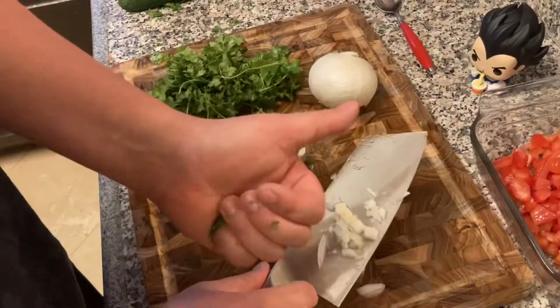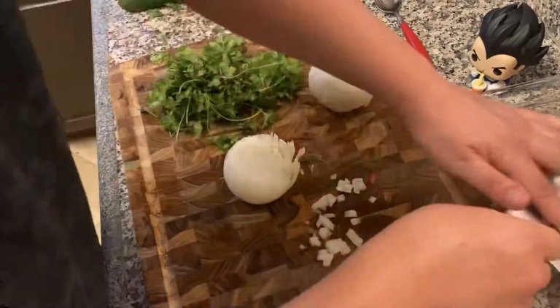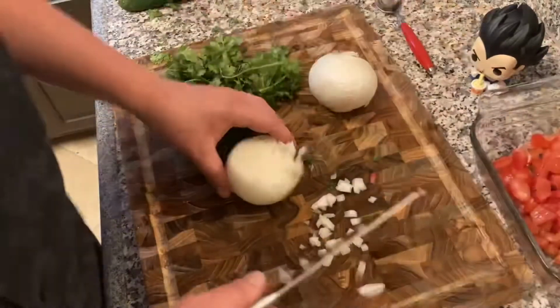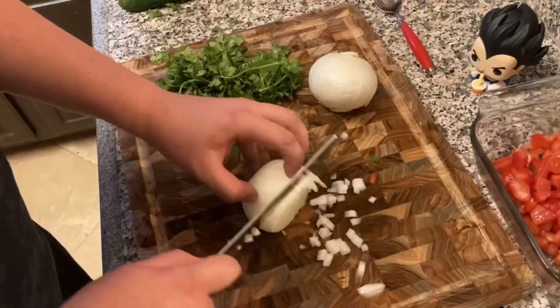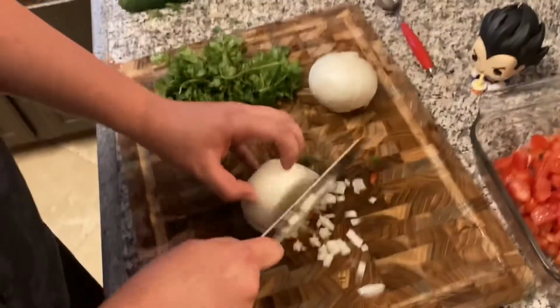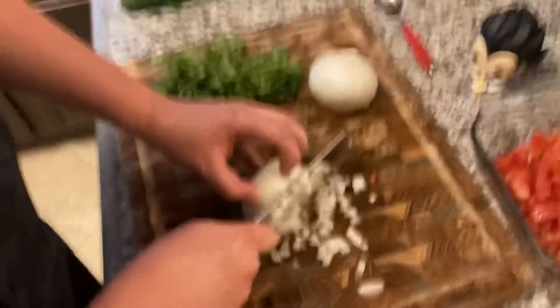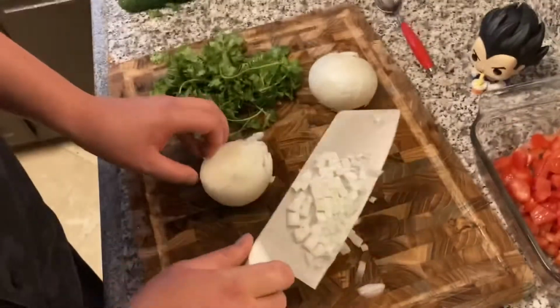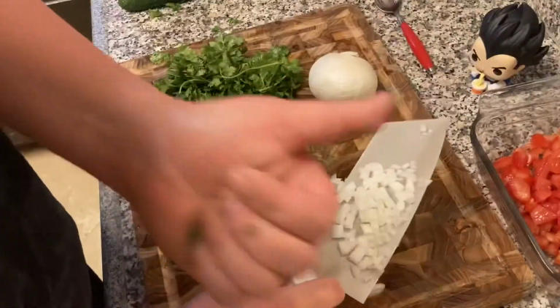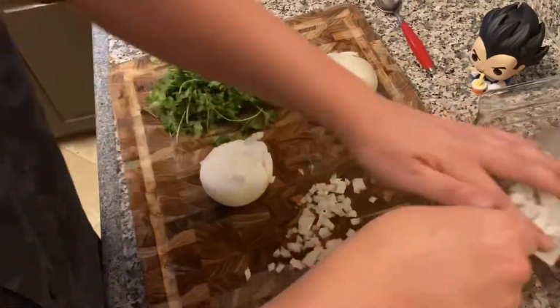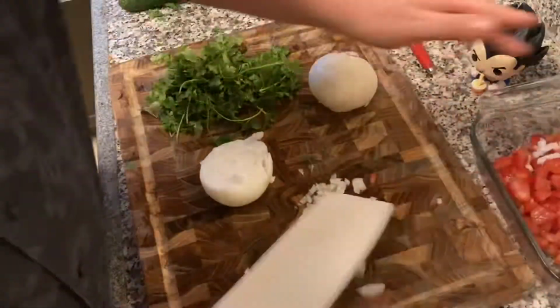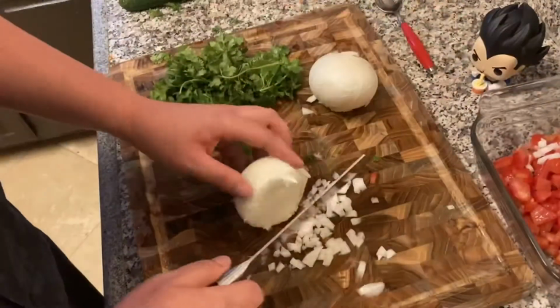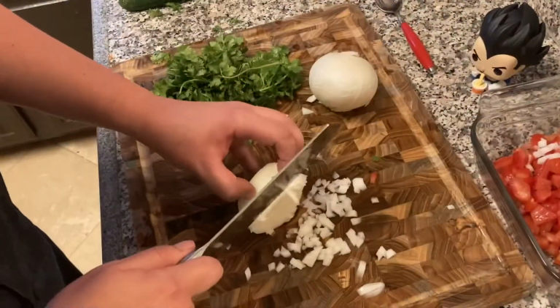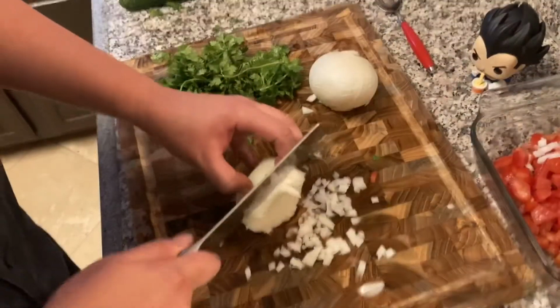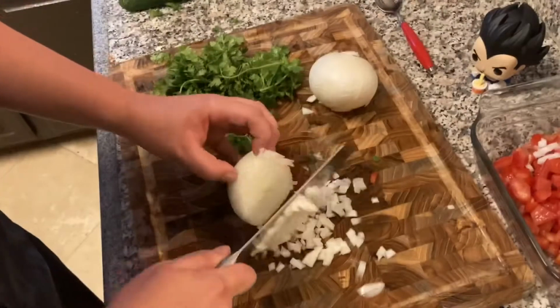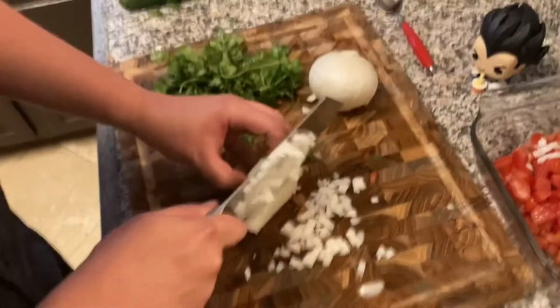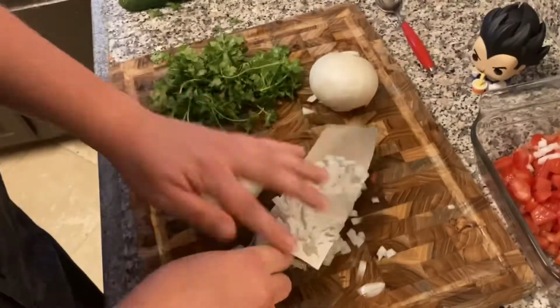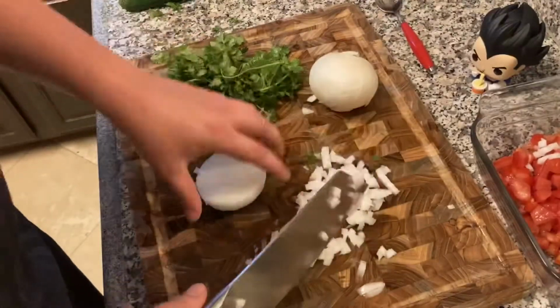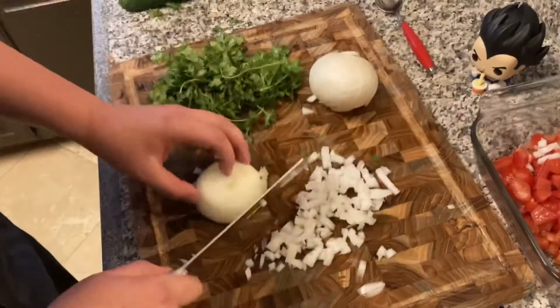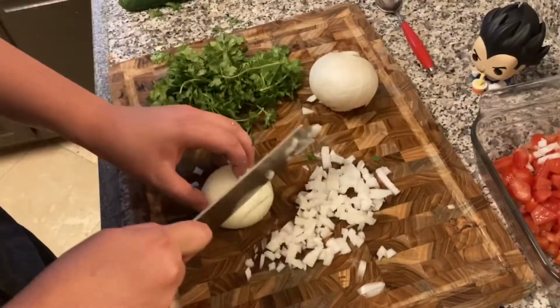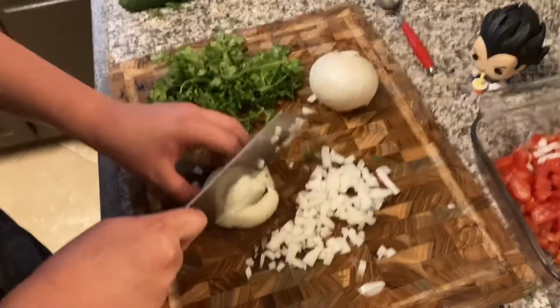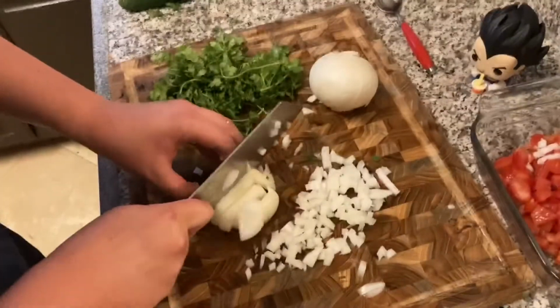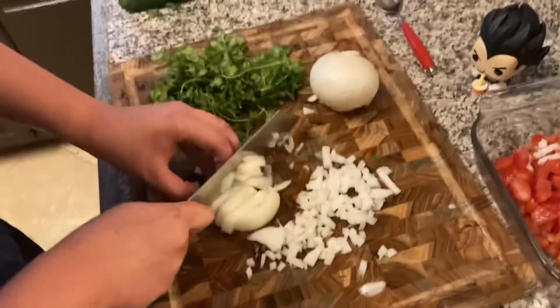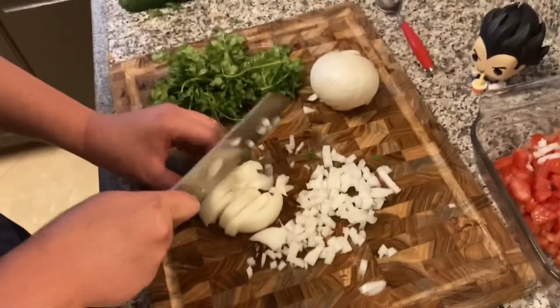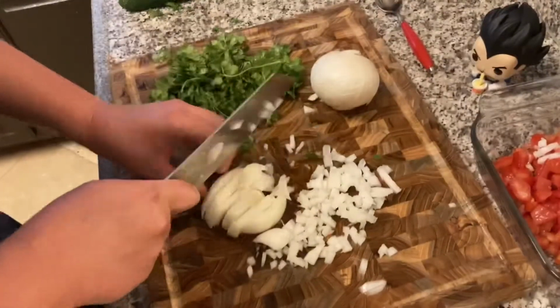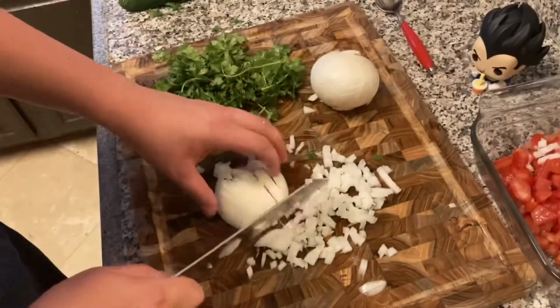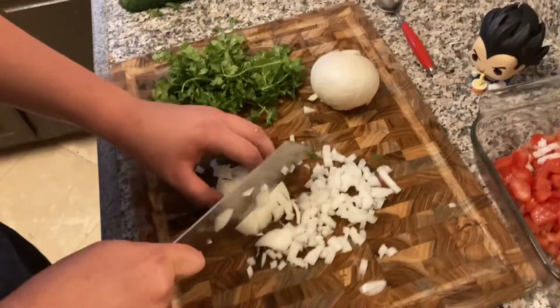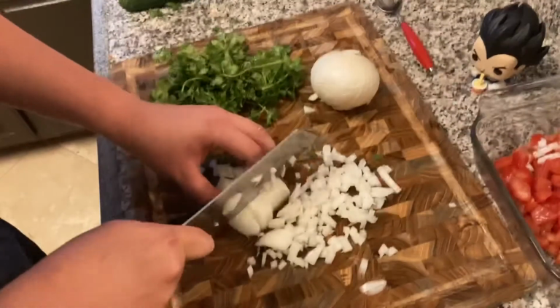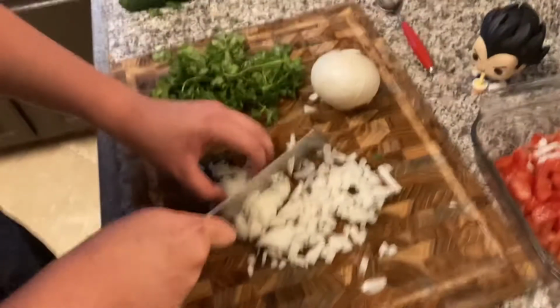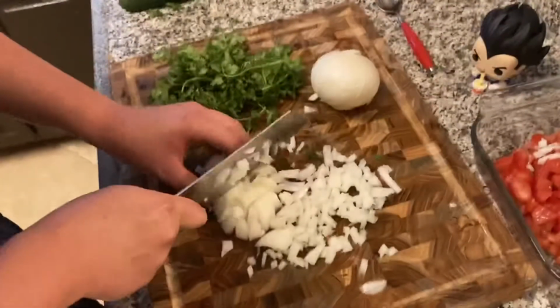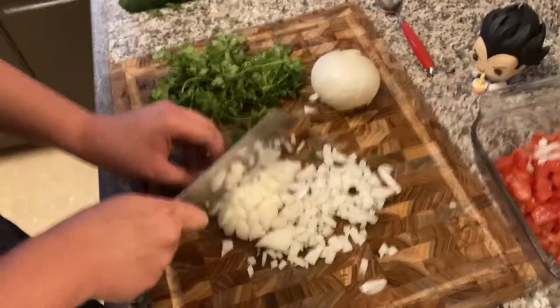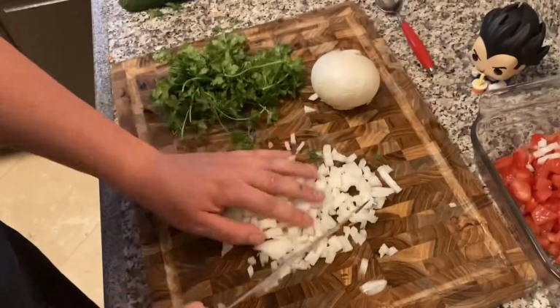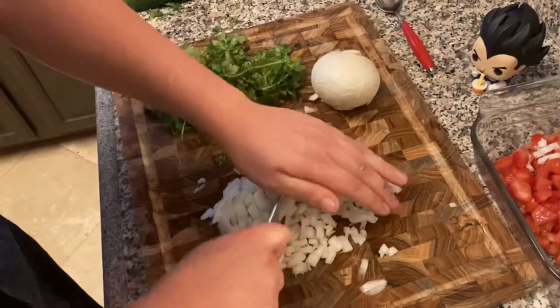Look at that, how easy is that! I hope everyone knows how to do that, but in case you were the one person that didn't — there you go, you're welcome. Turn it when there's not that much space left, and then just chop them up the old-fashioned way.